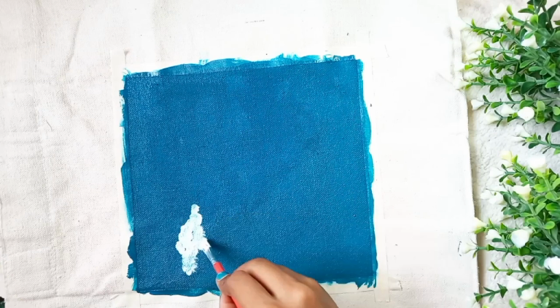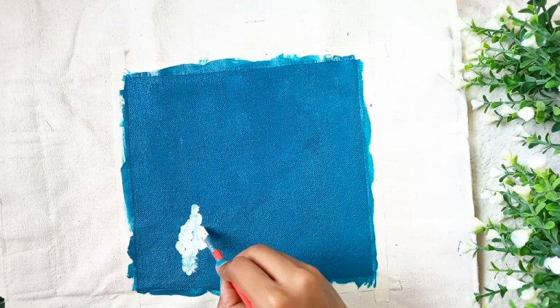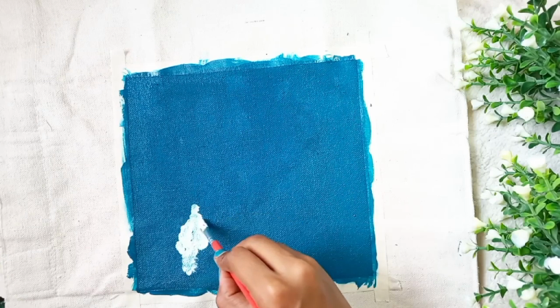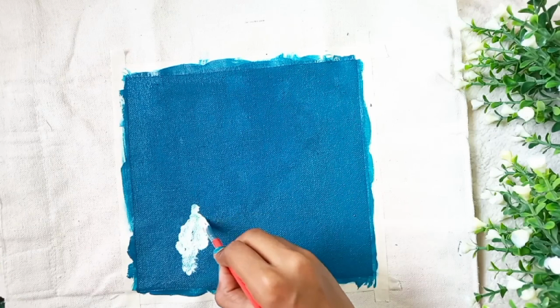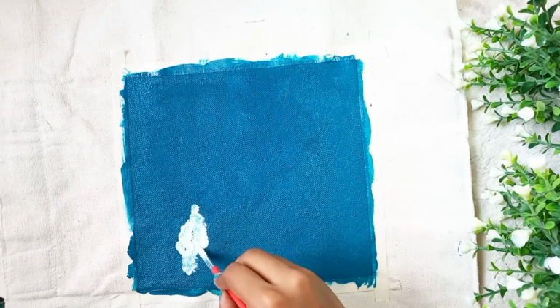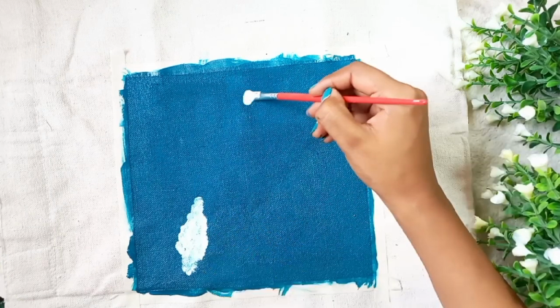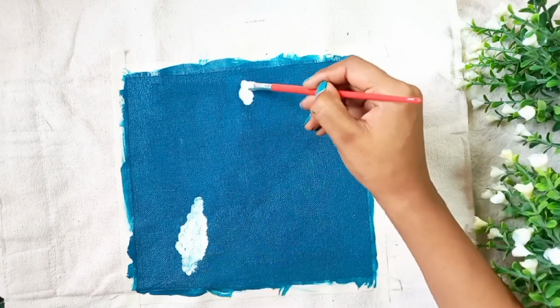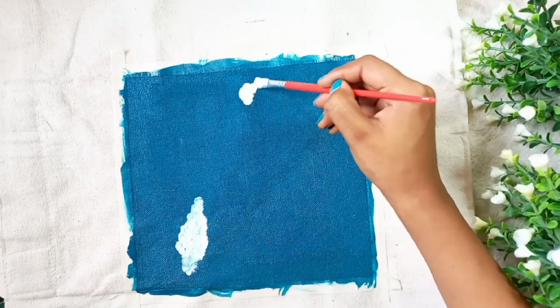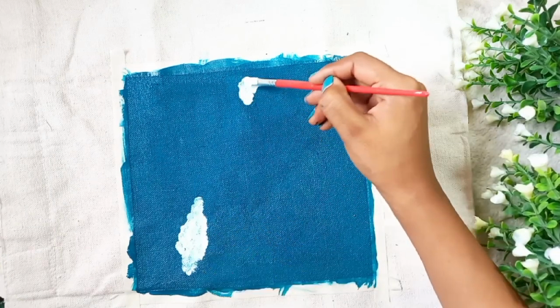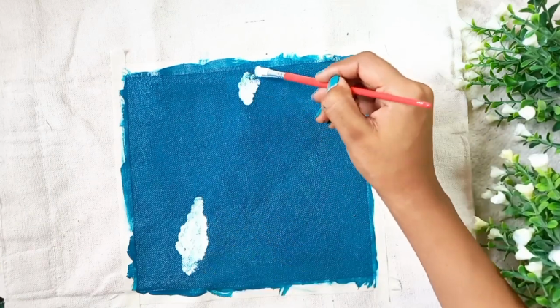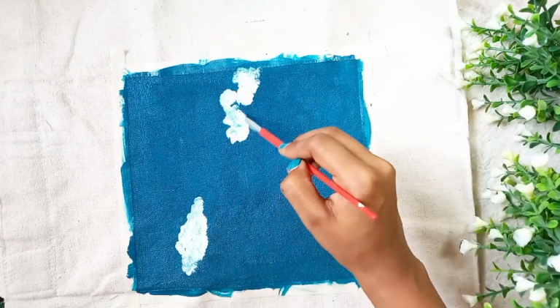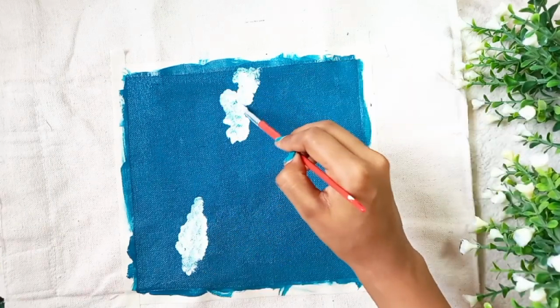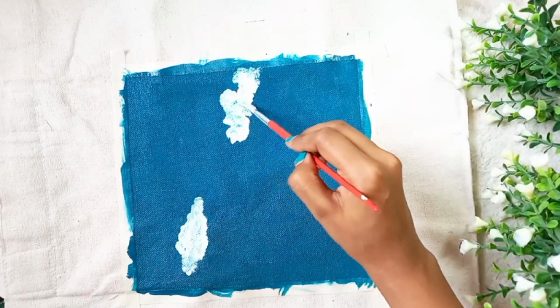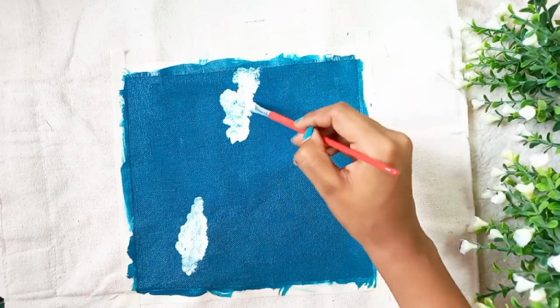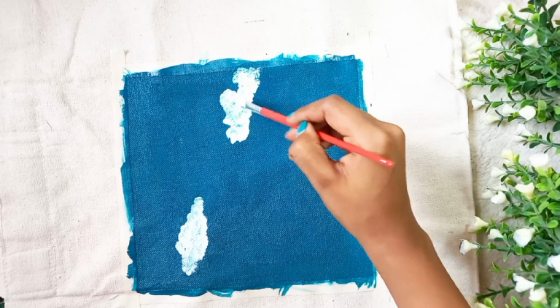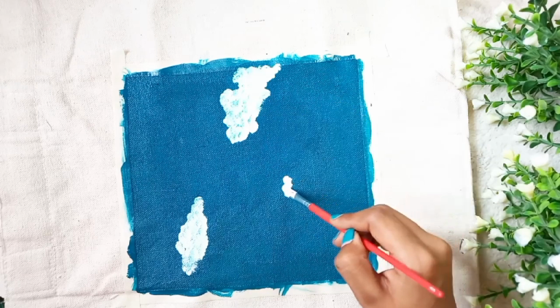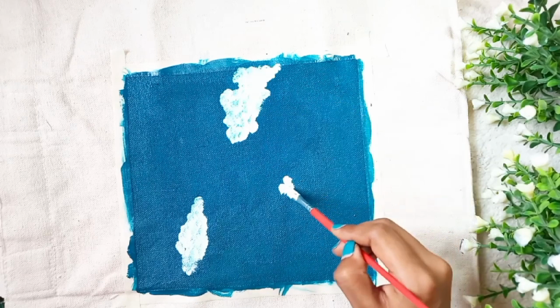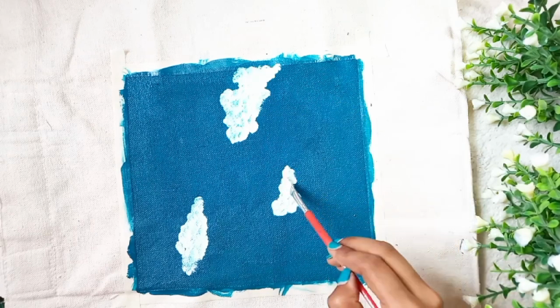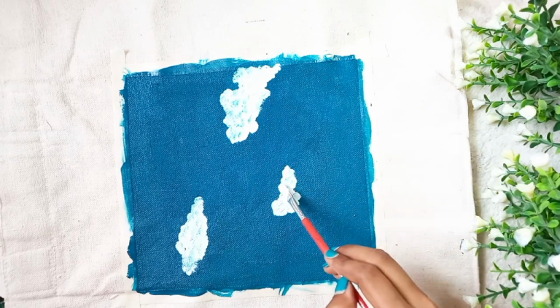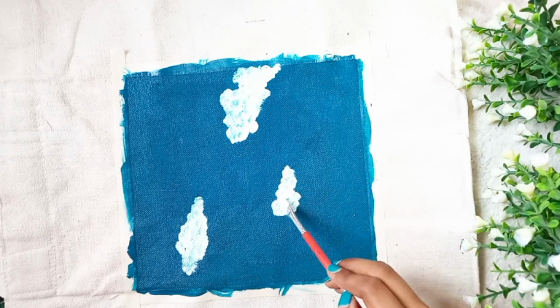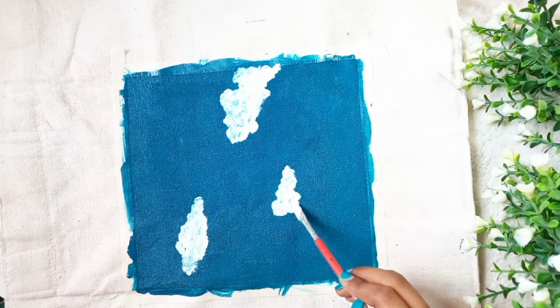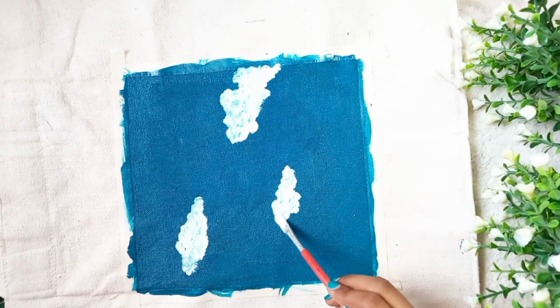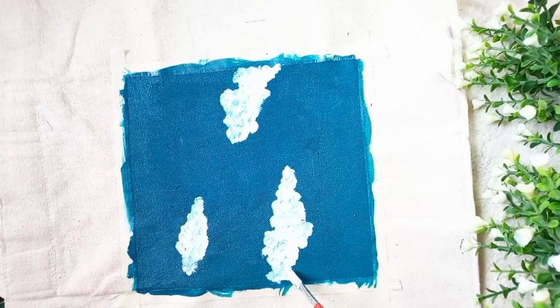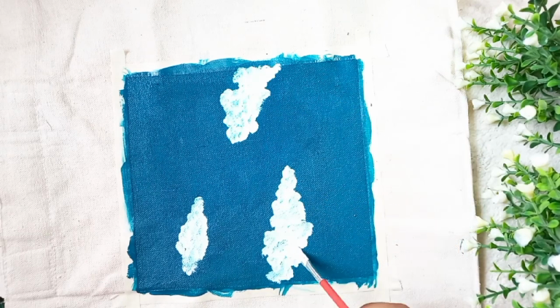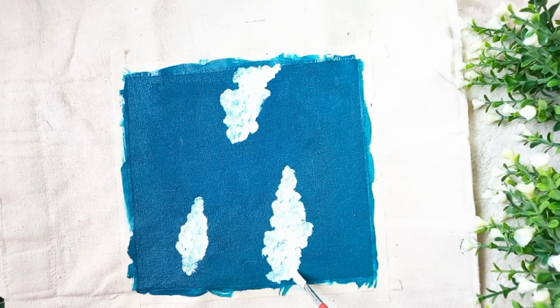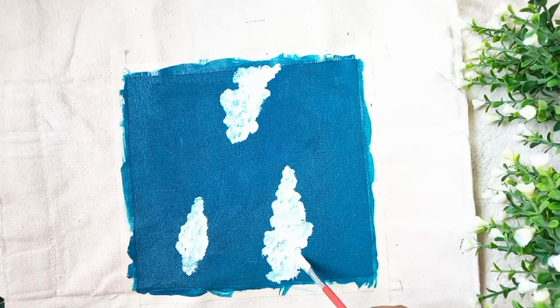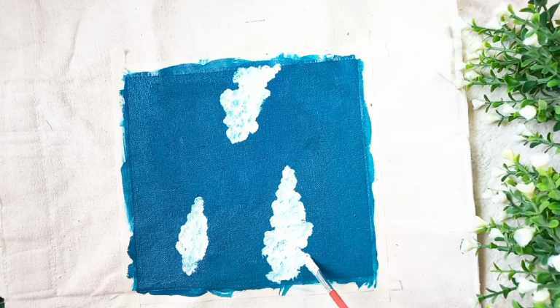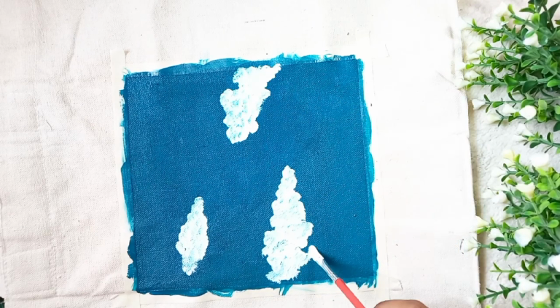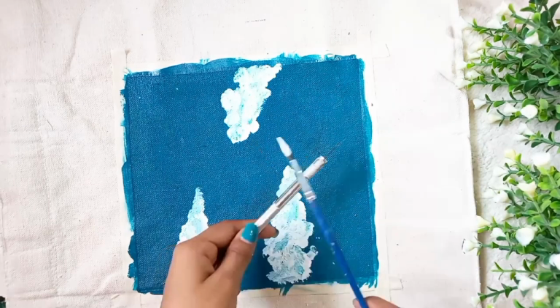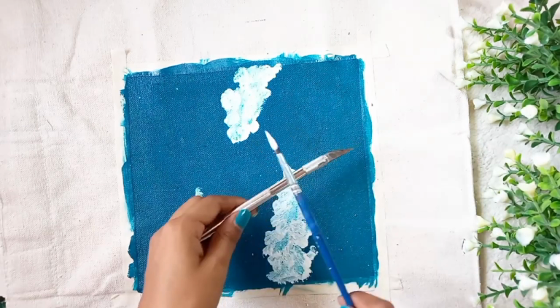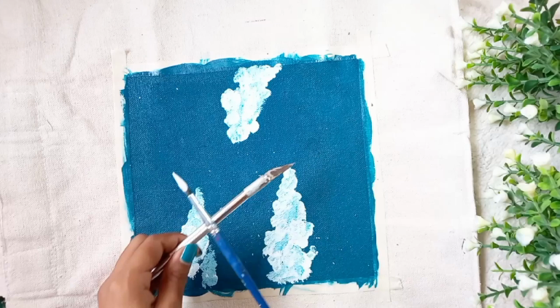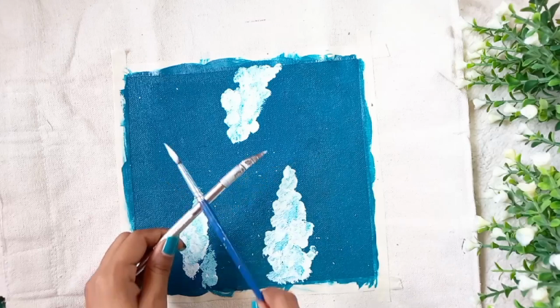This is the first time I am painting on canvas, so I am making a simple painting in which there will be some clouds, moons, stars, and little grasses. I am painting on the top of the bag.